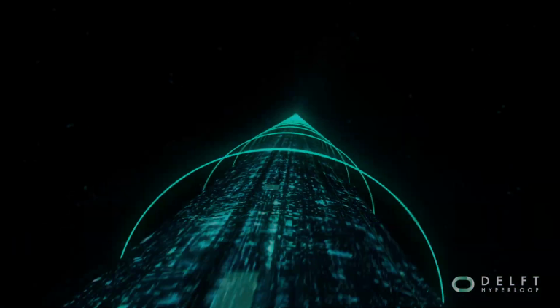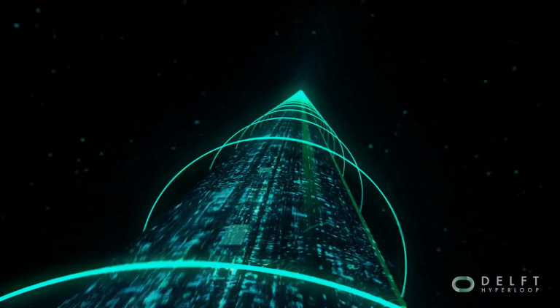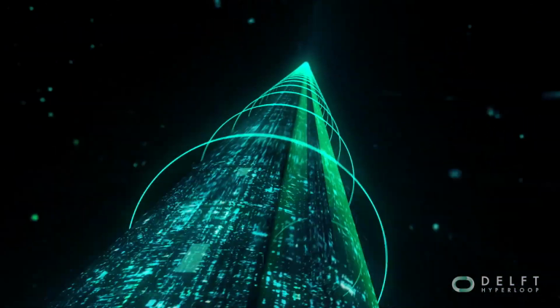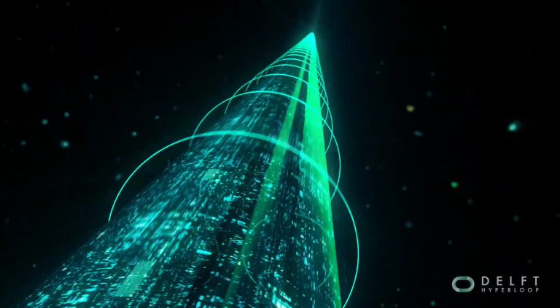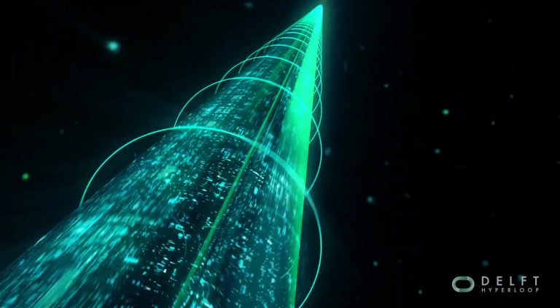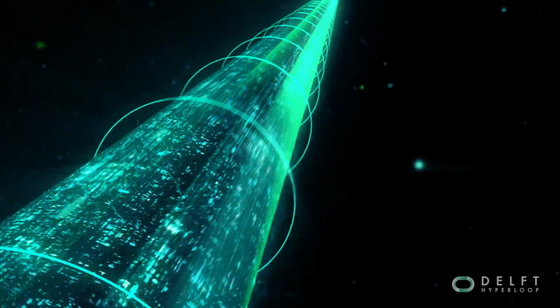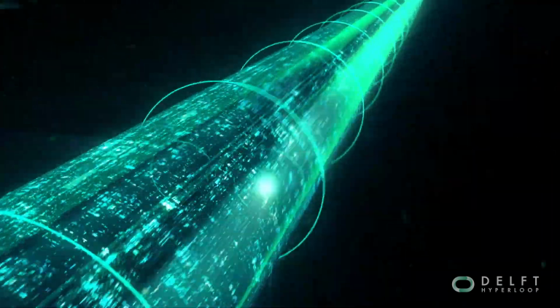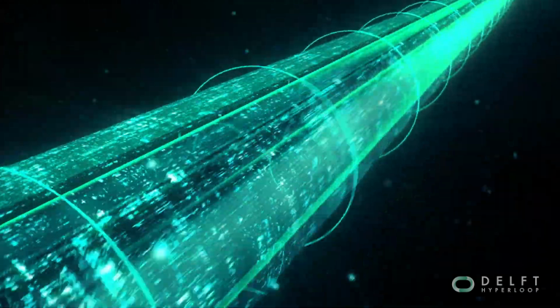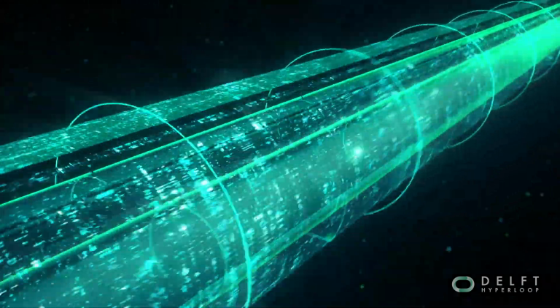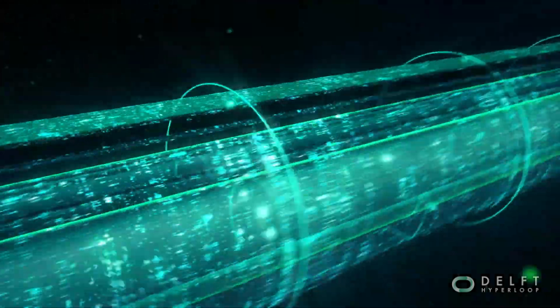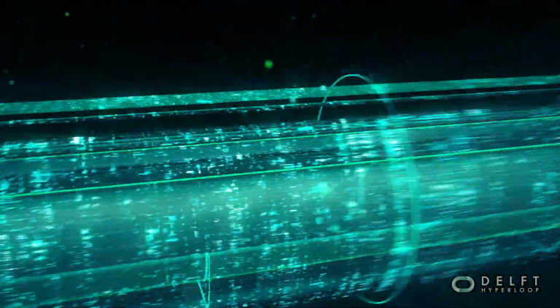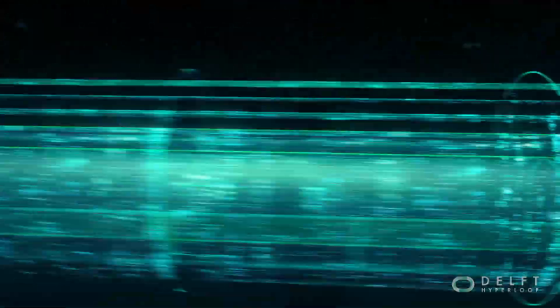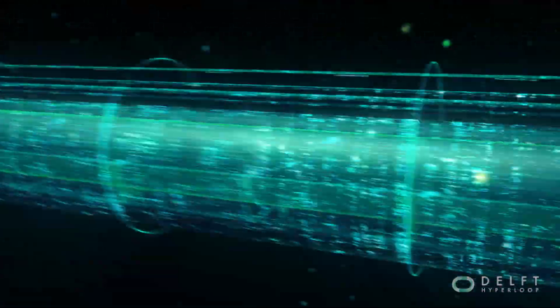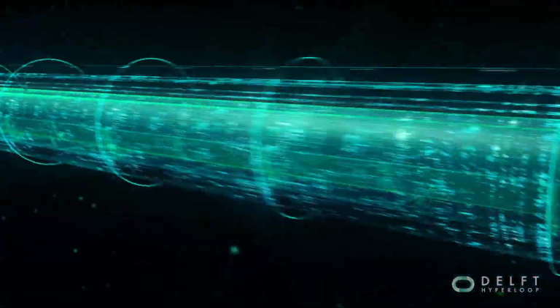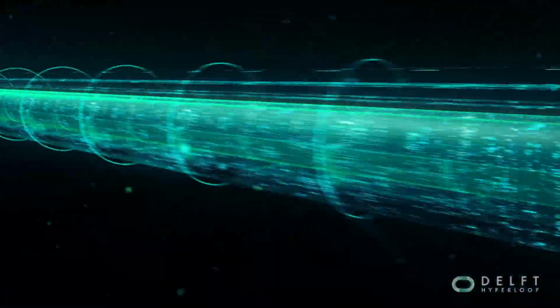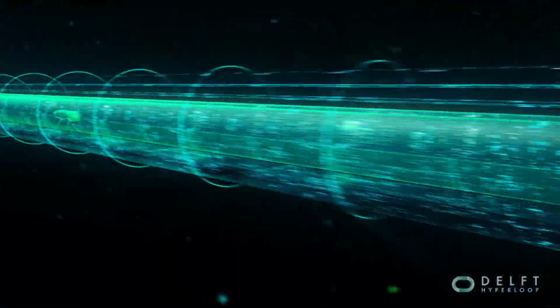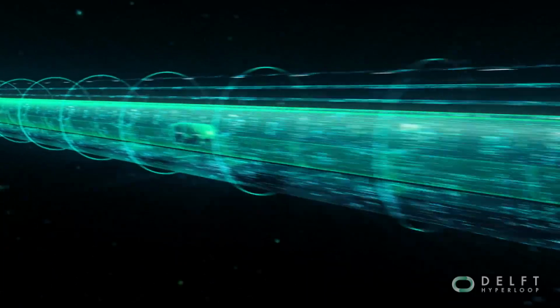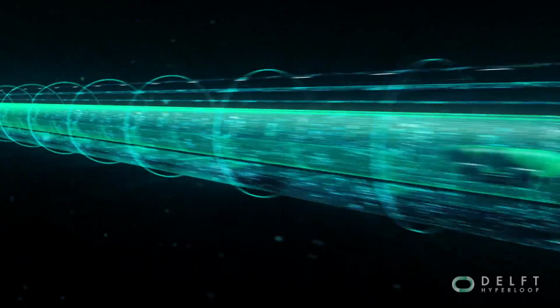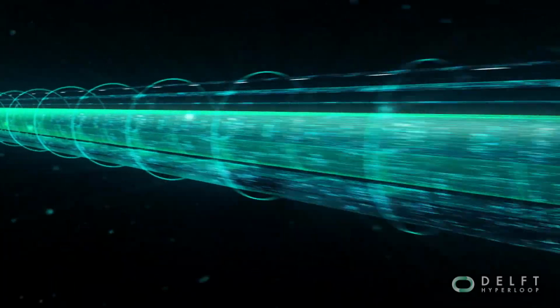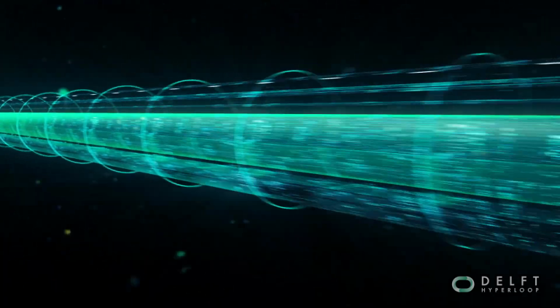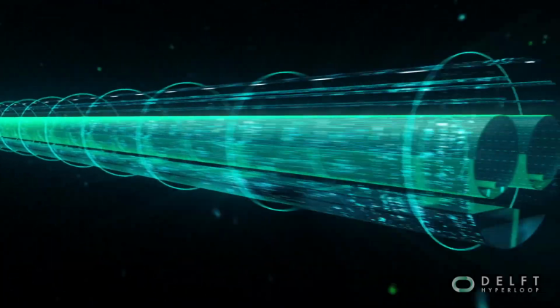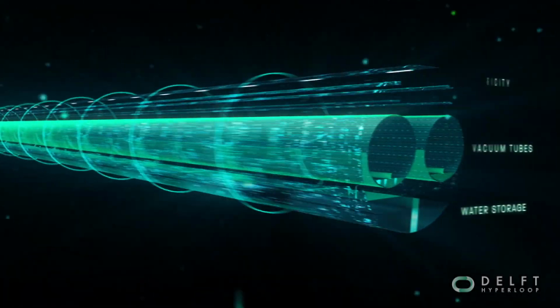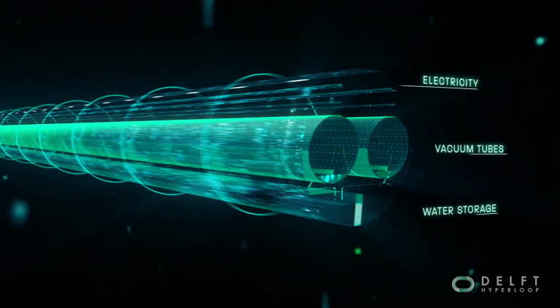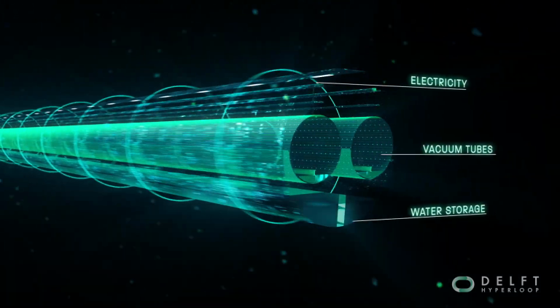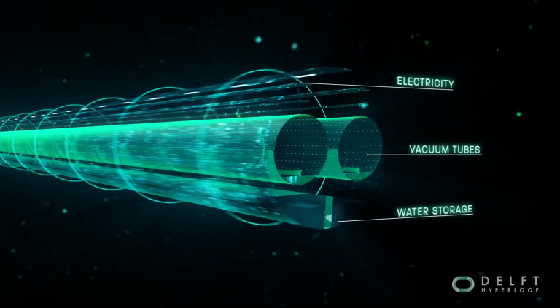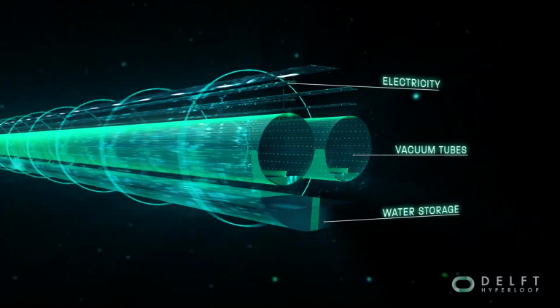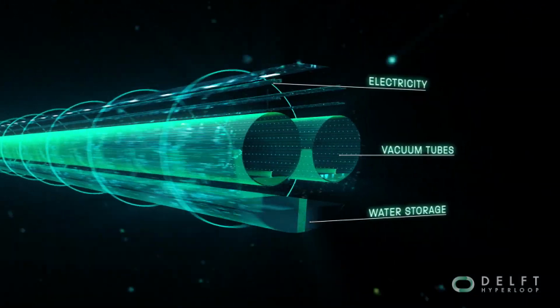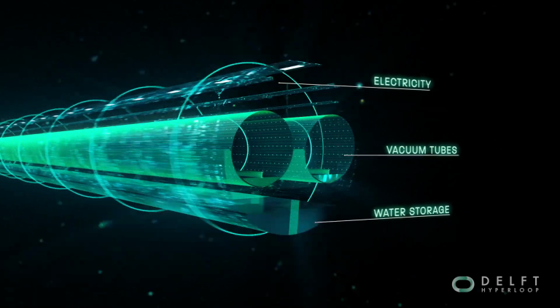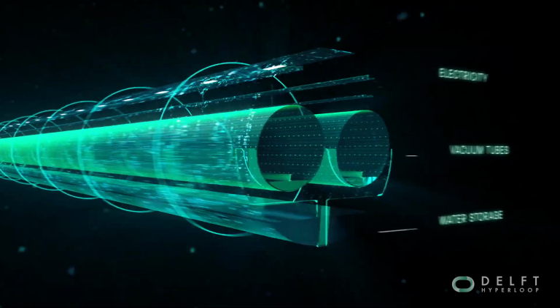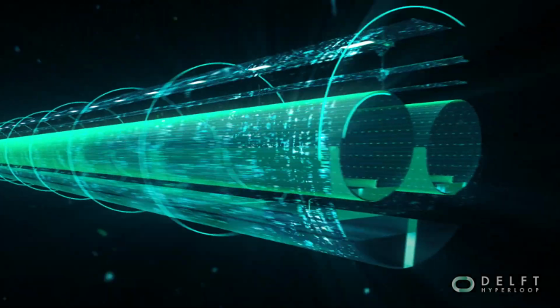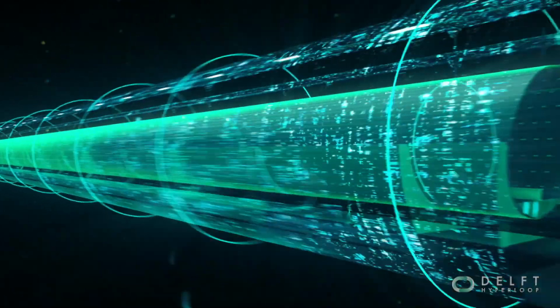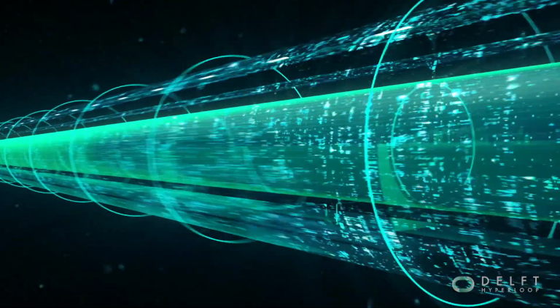In densely populated areas, Hyperloop will go underground. This Hyperloop tunnel will not only host the pods, but also electricity cables and water storage systems, forming an integrated concept for the future.